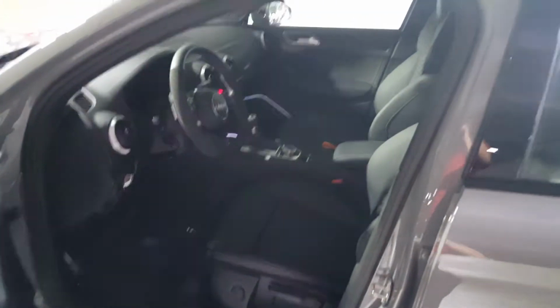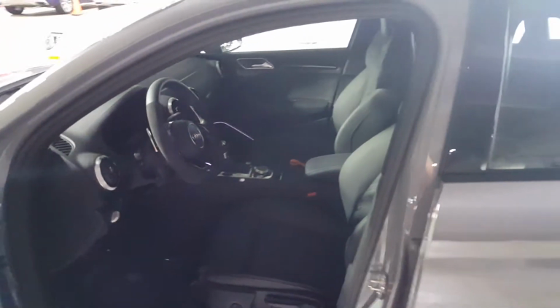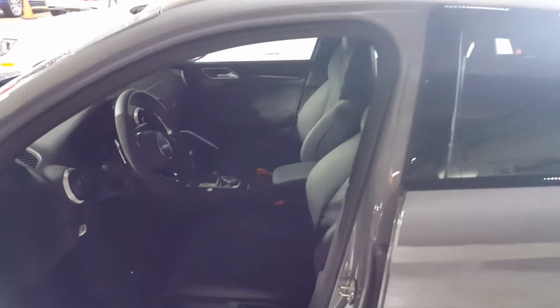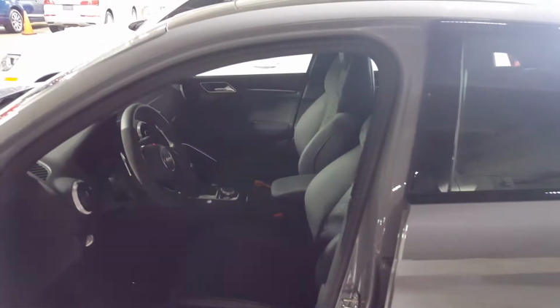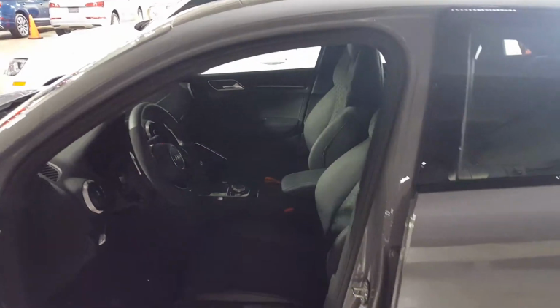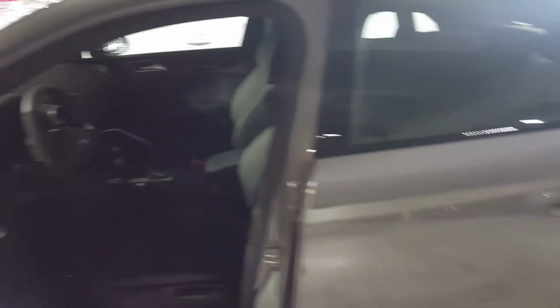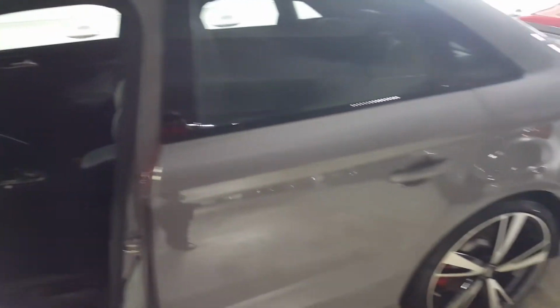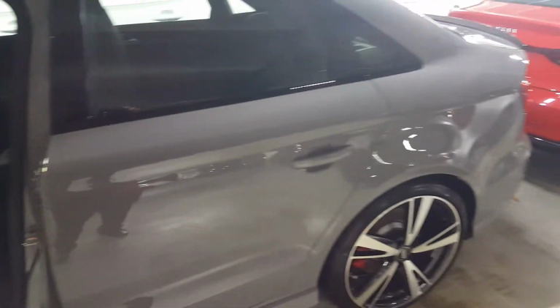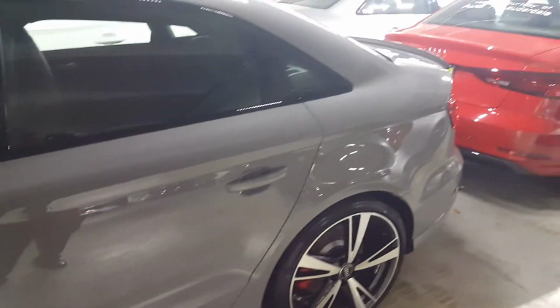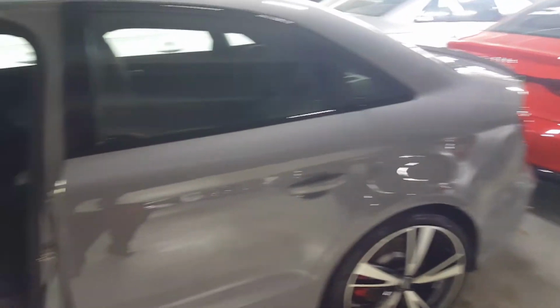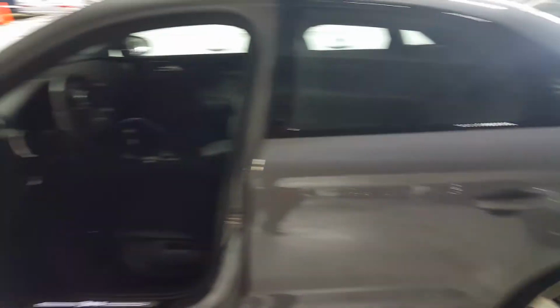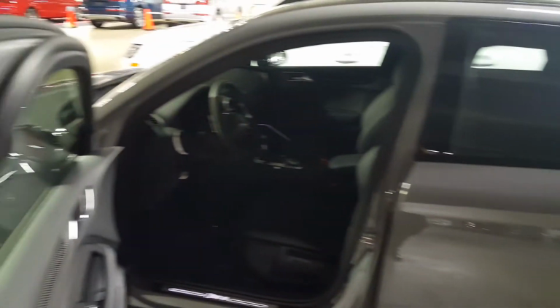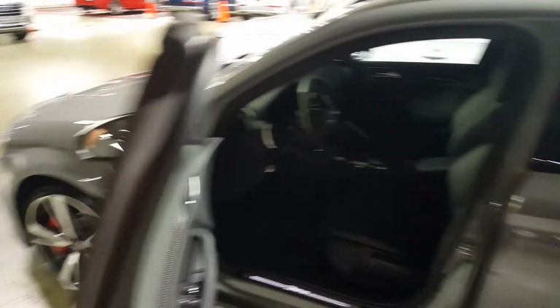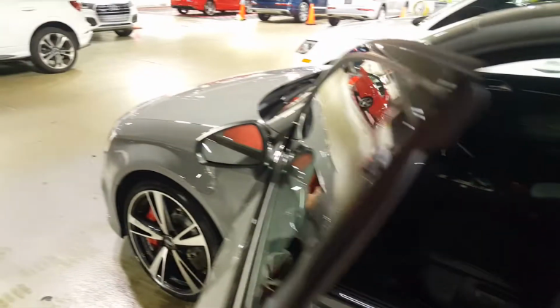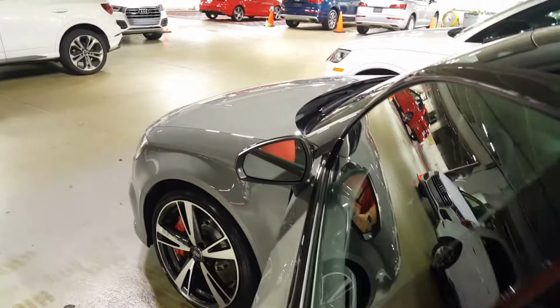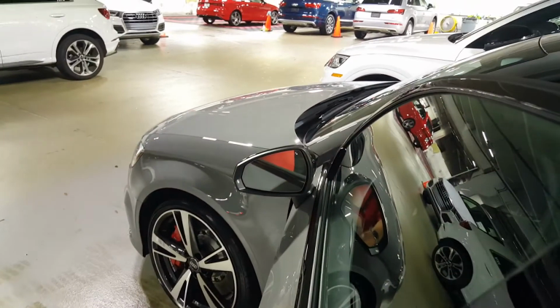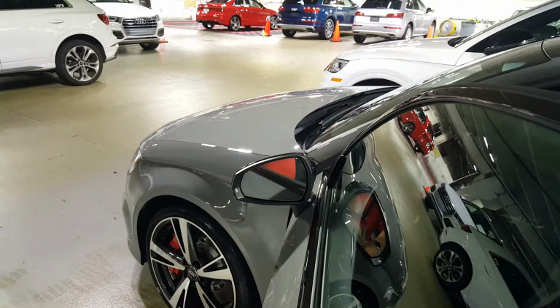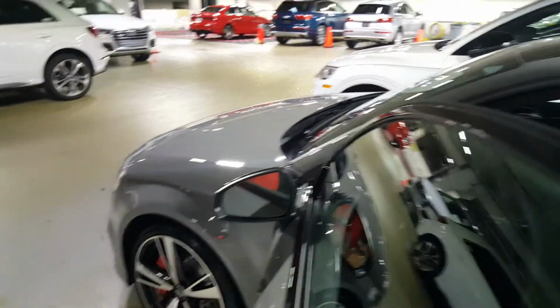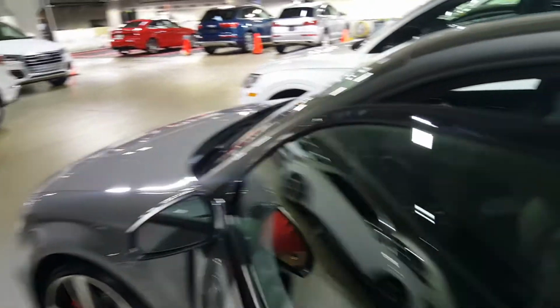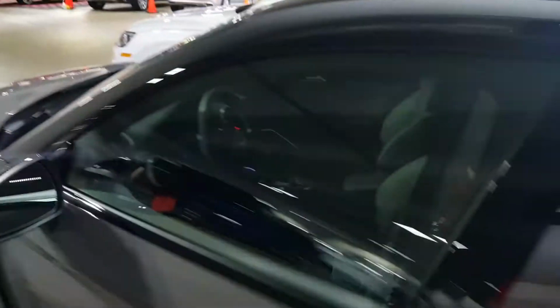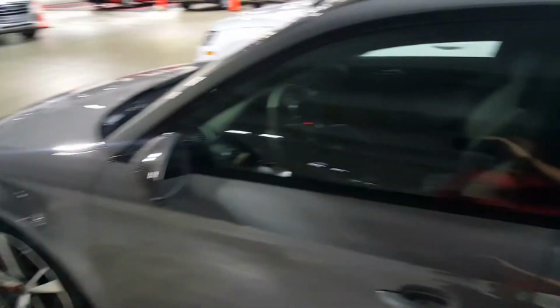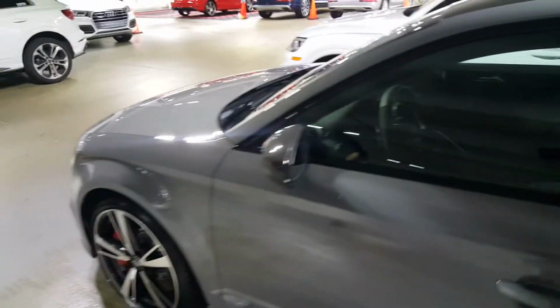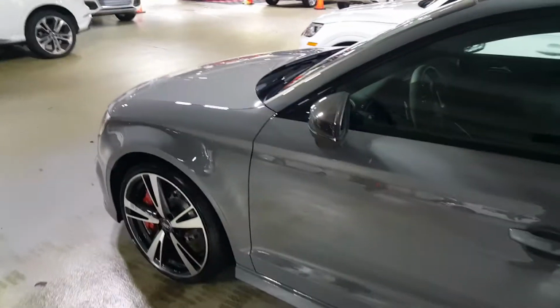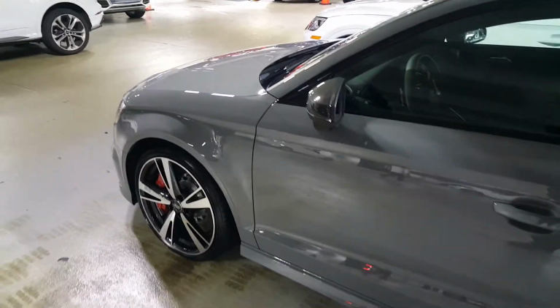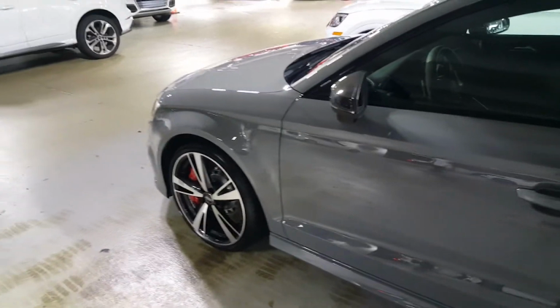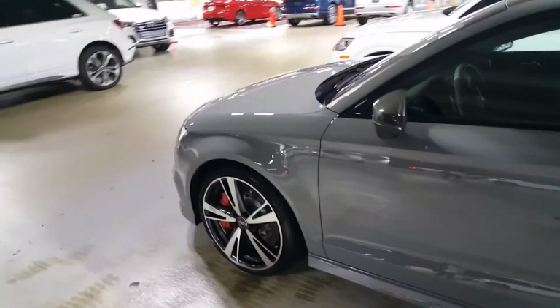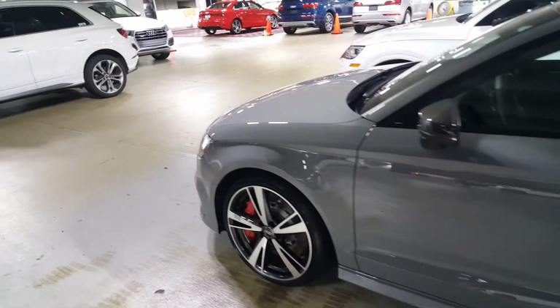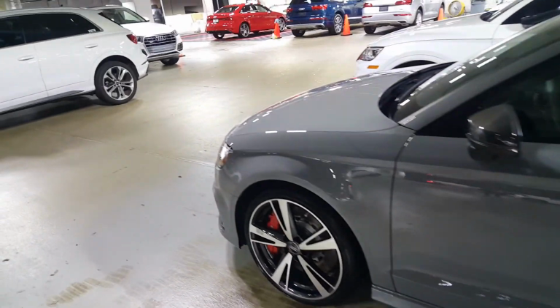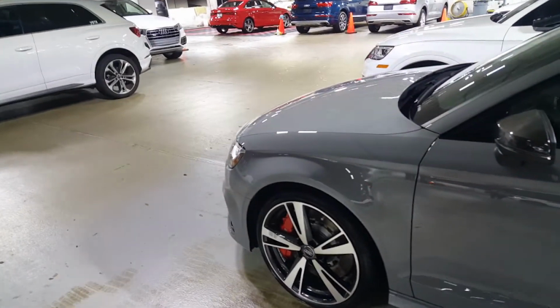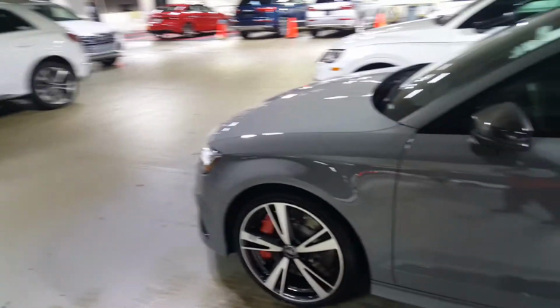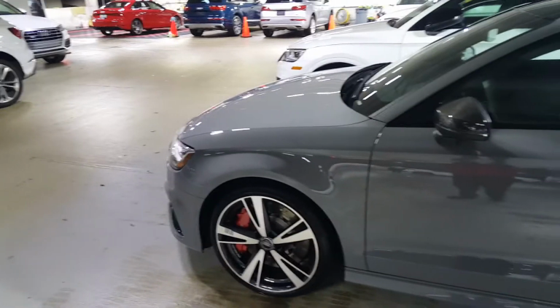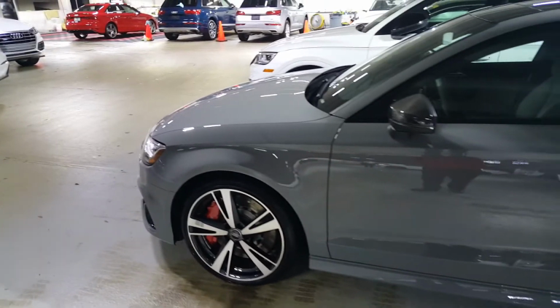So once again, this is Nardo Gray. What powers this vehicle is a two-and-a-half liter five-cylinder — it's all aluminum, direct injected, and it makes 400 horsepower and 354 foot-pounds of torque.